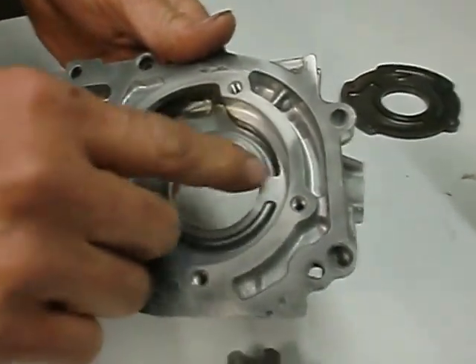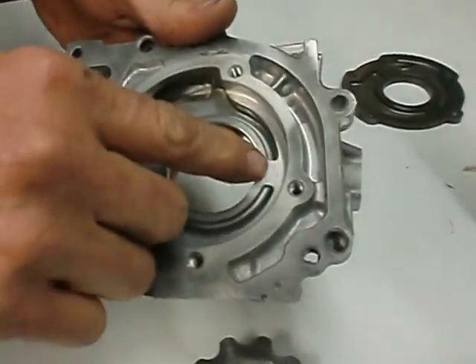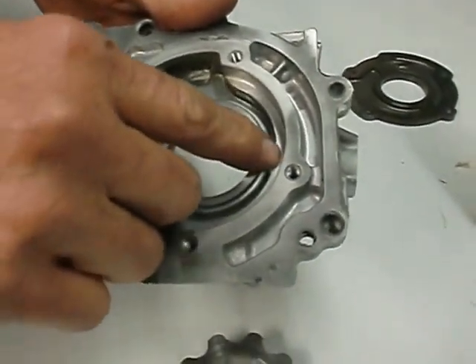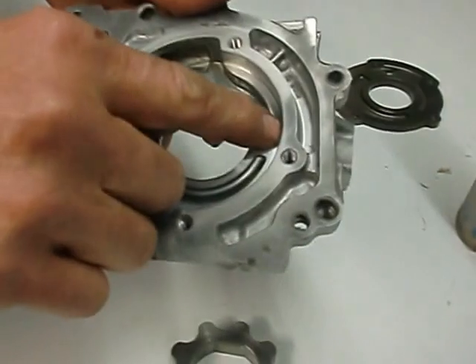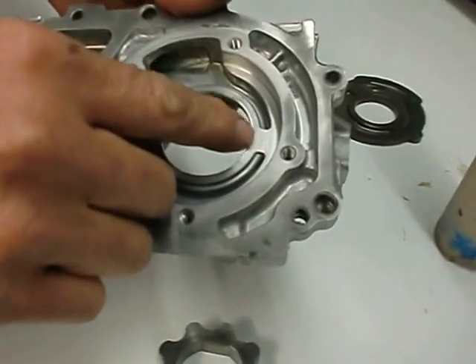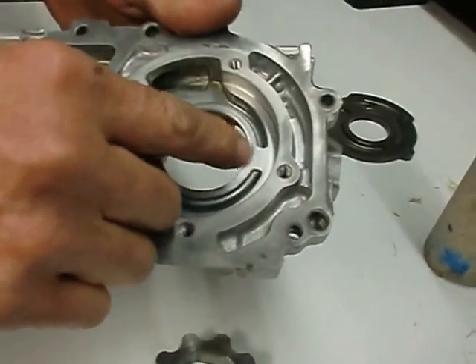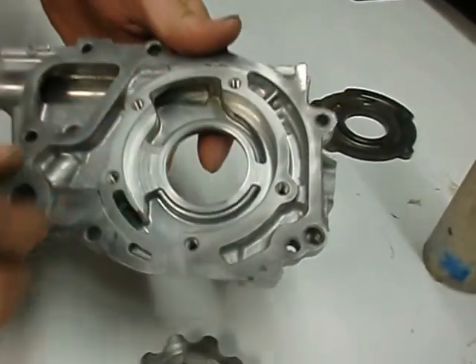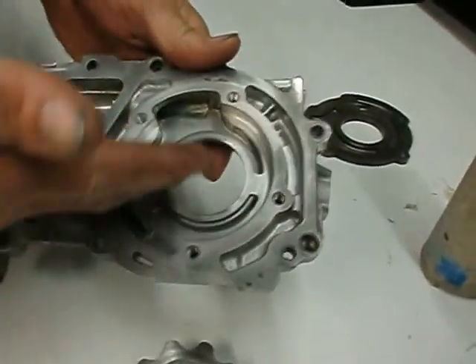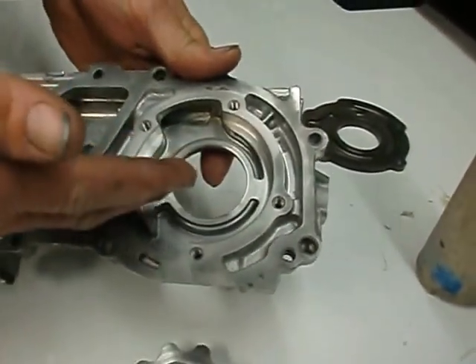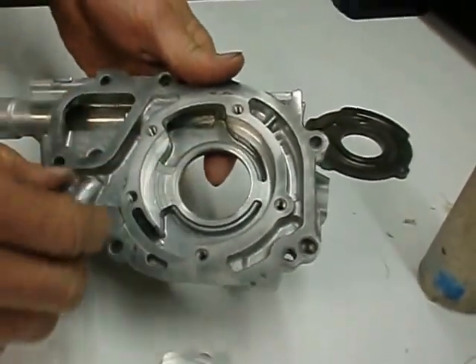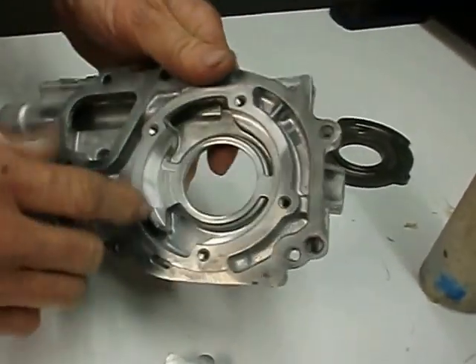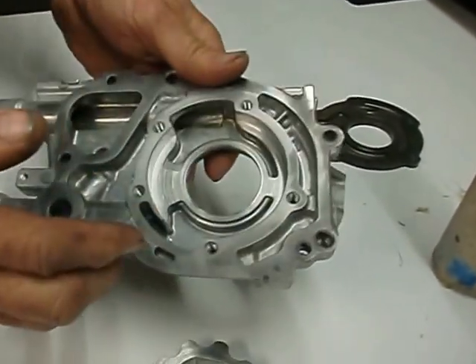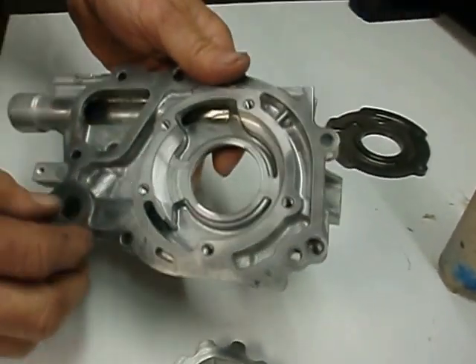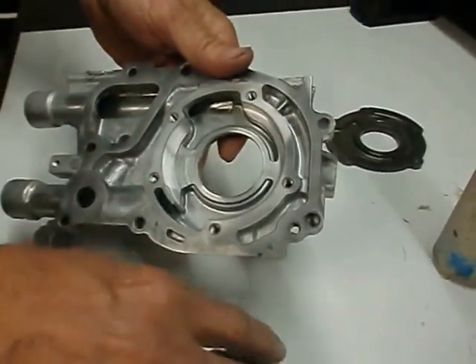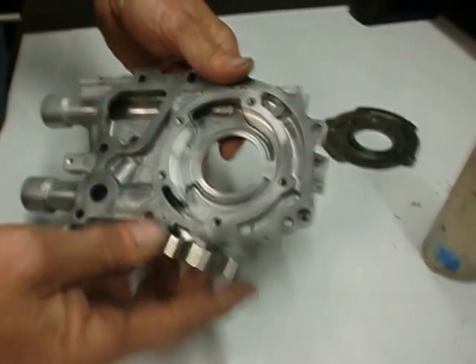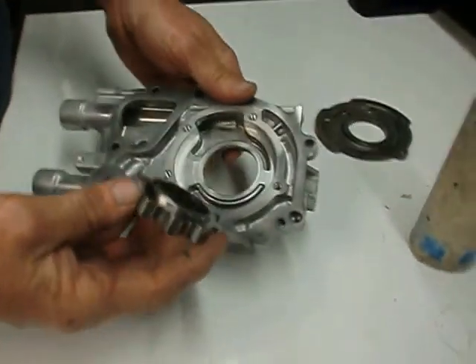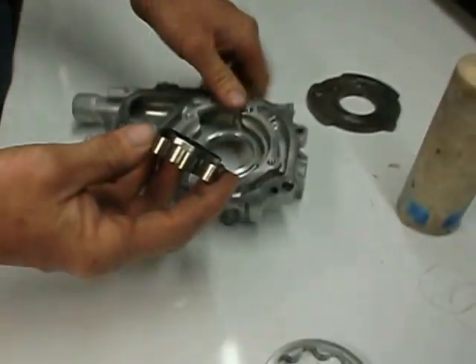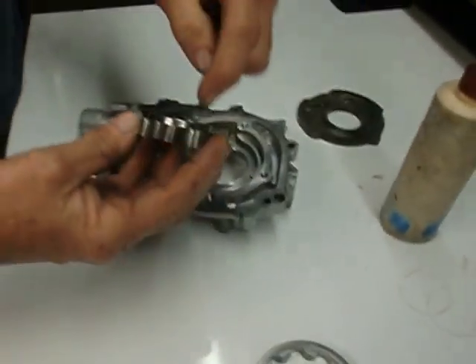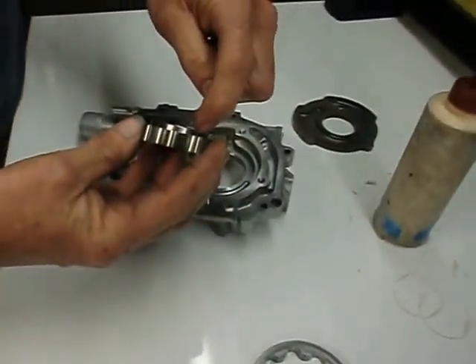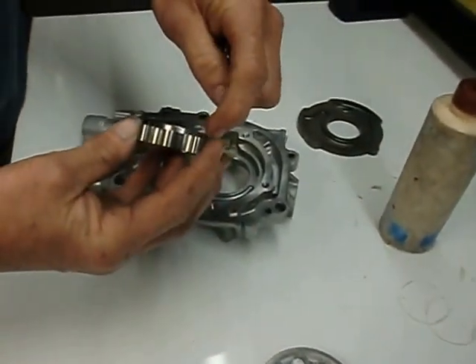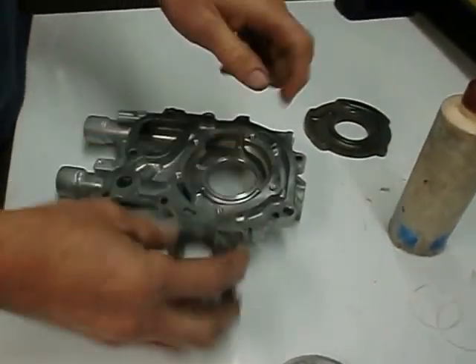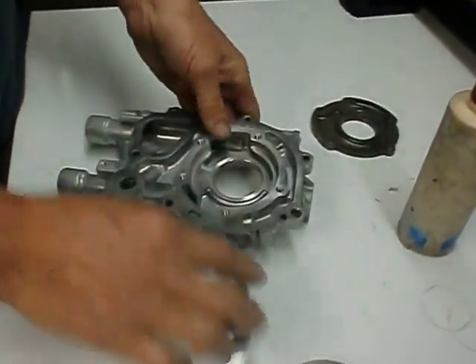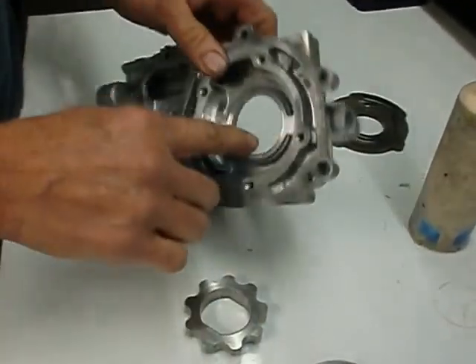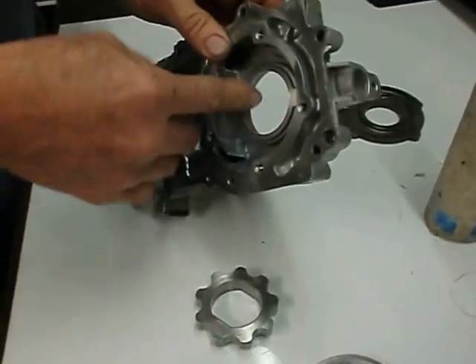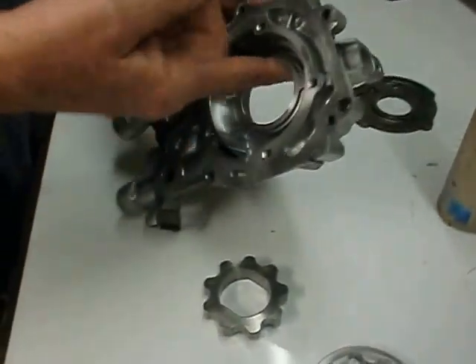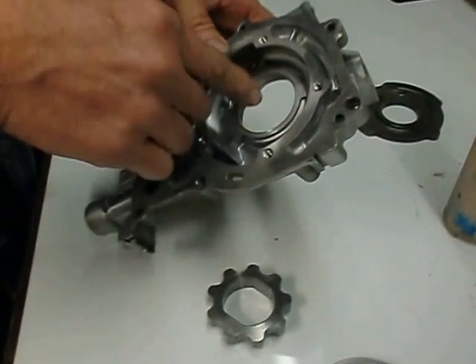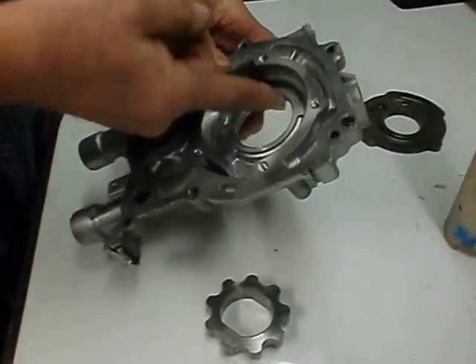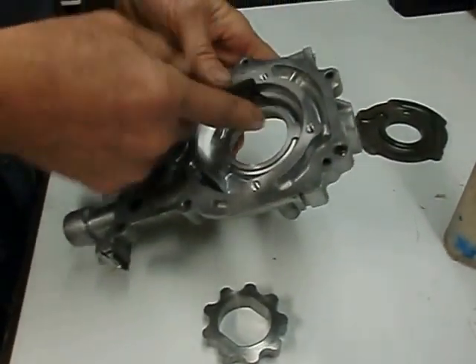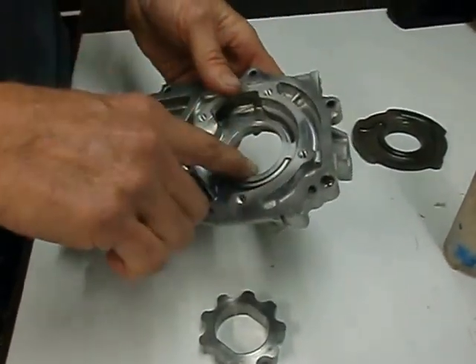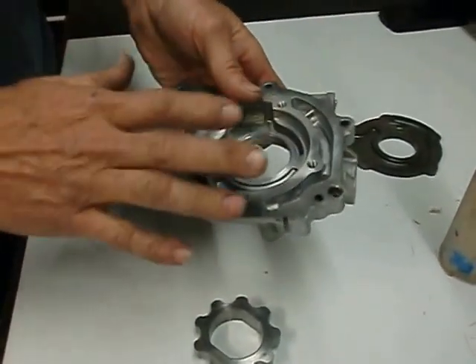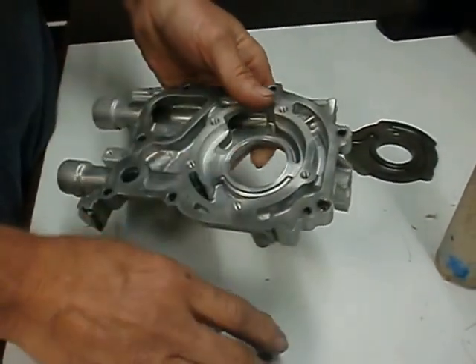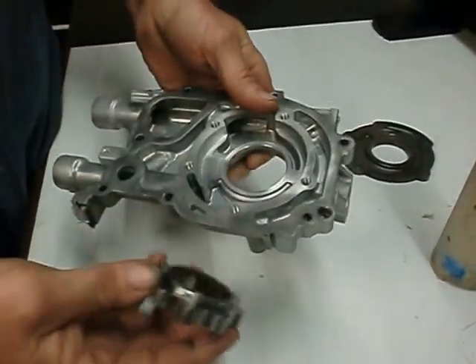It's really important that these surfaces be really smooth. This is a bad pump. The other possibility of having a bad pump would be that this surface here is scarred, as it rides right here on this nice smooth surface. This one in this pump is good.